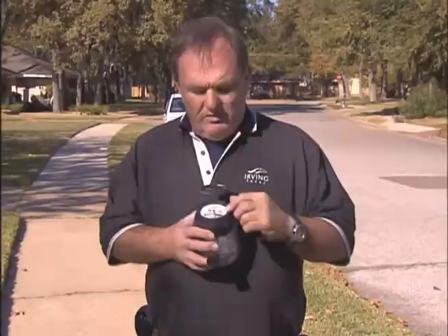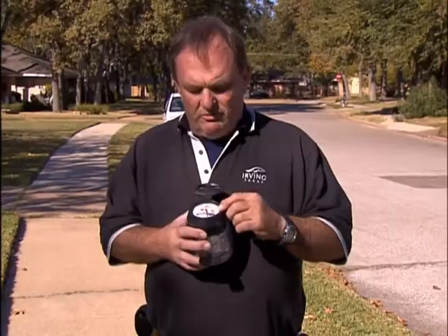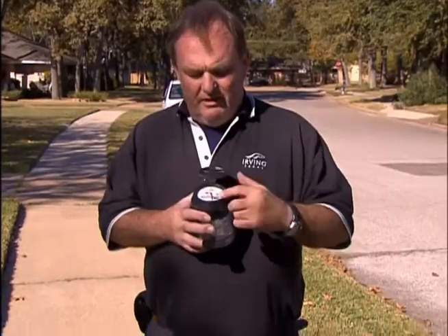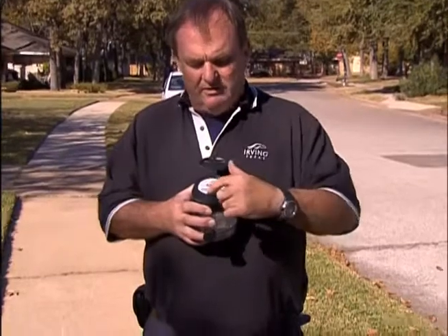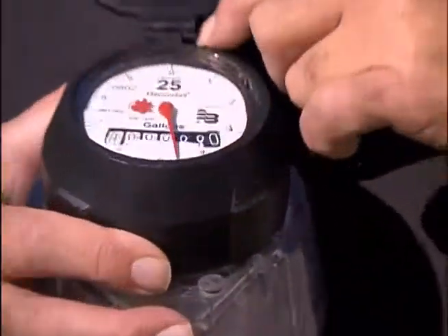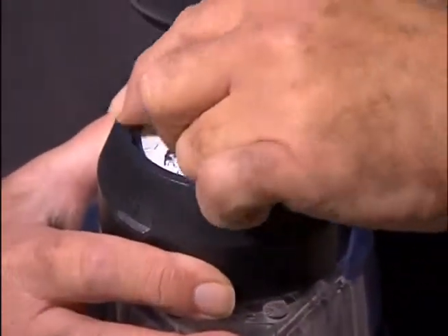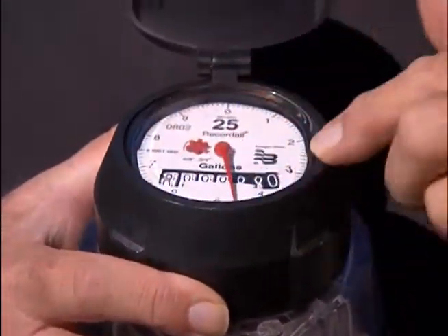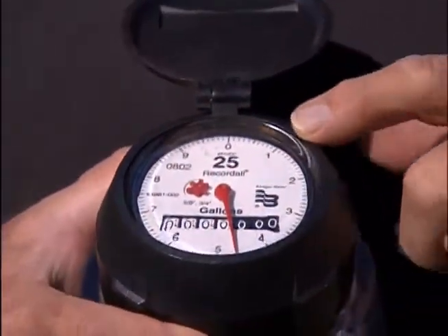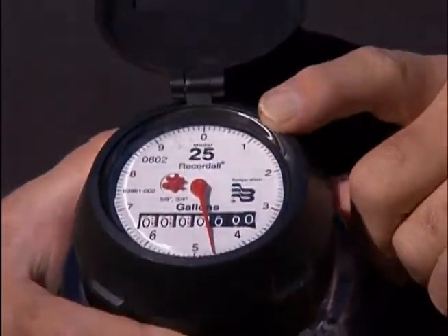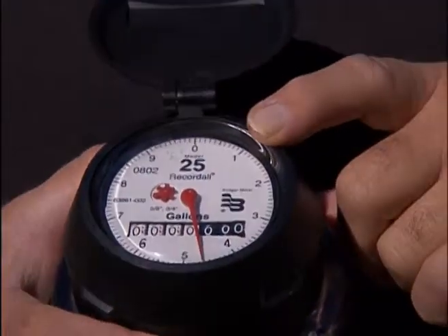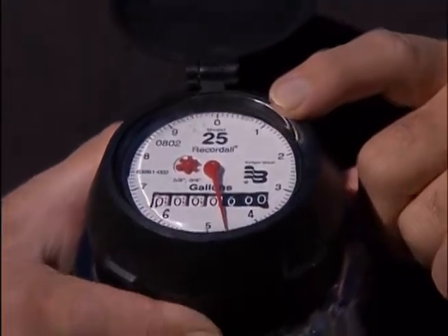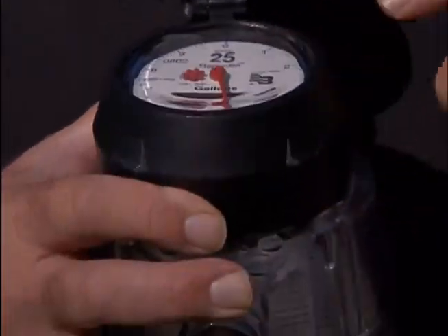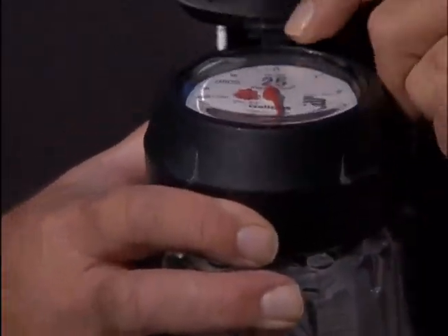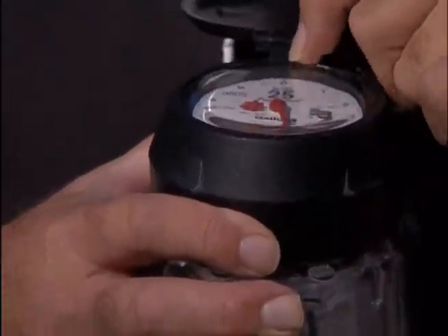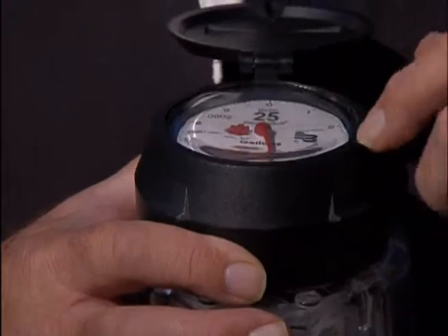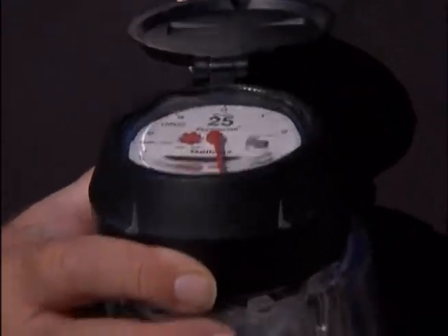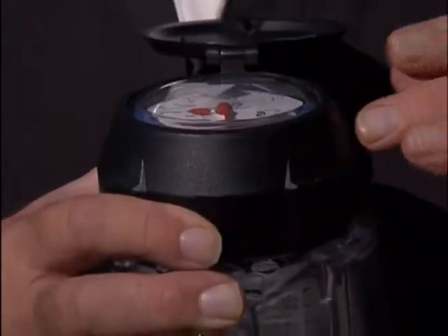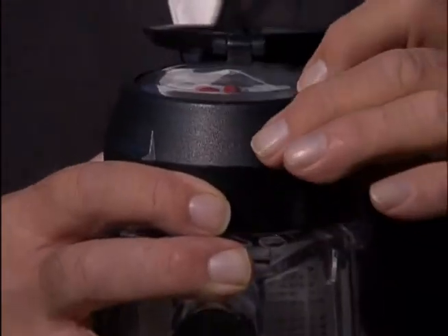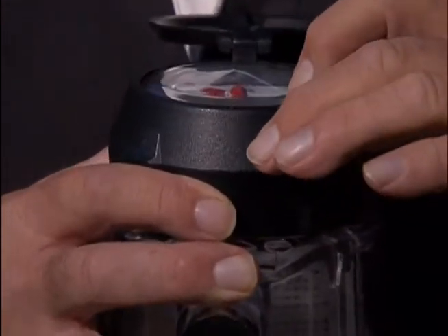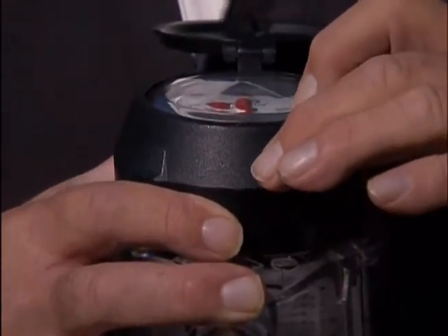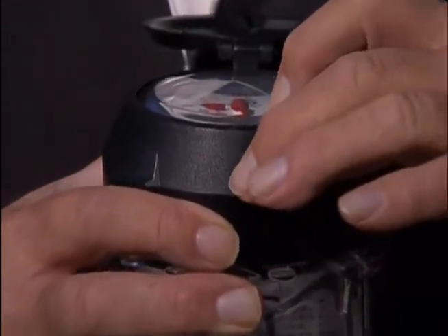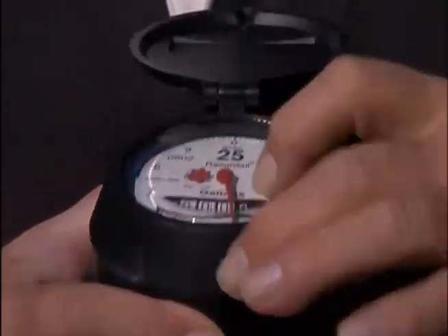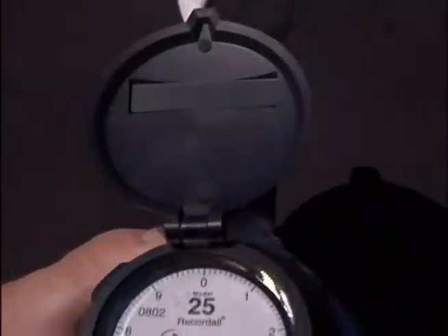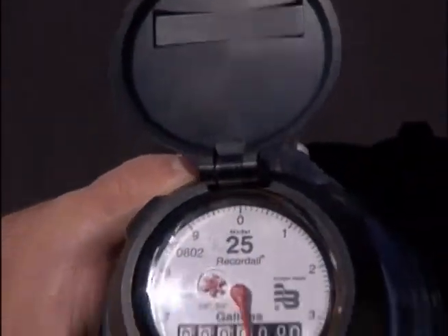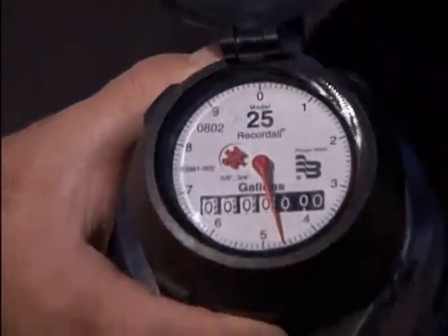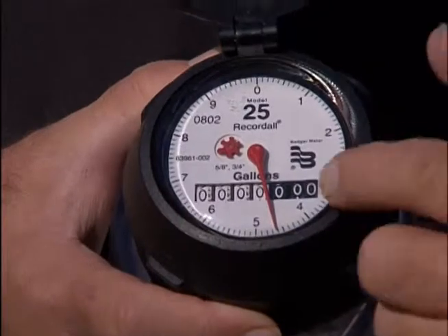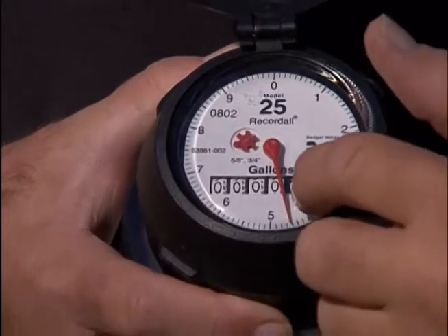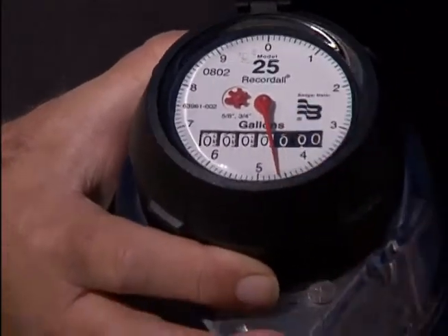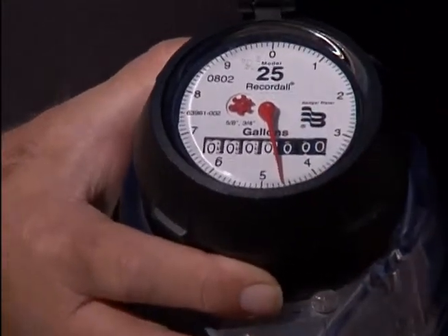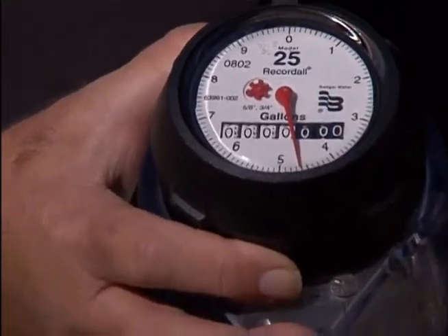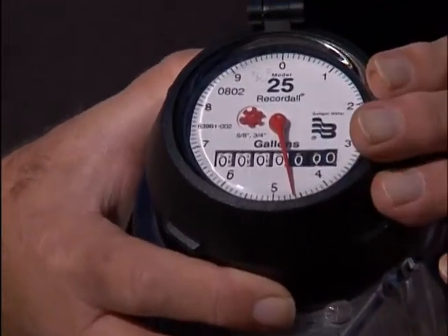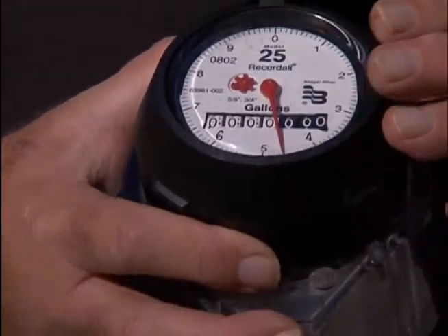The way this meter is read, the face of the dial is in gallons. Right now, this one has had about four and a half gallons run through it, if you see that number right there. And that was for testing purposes.